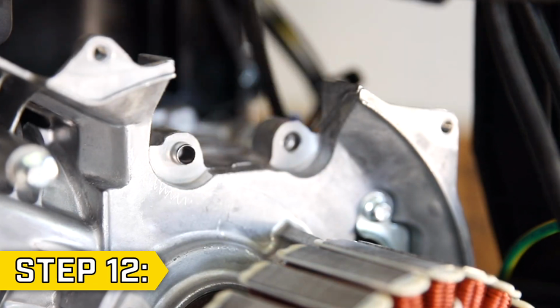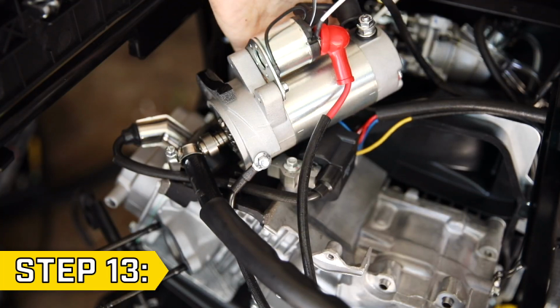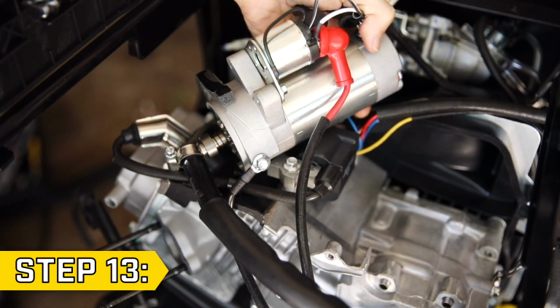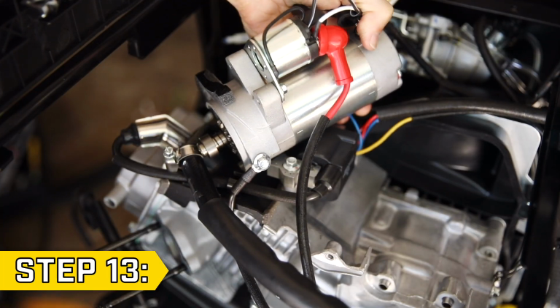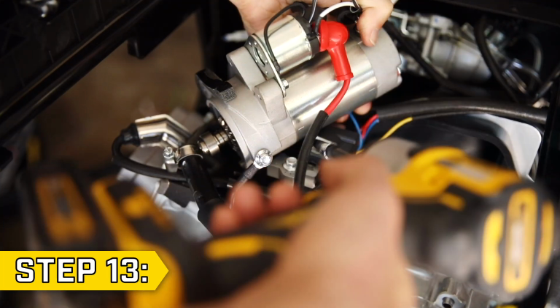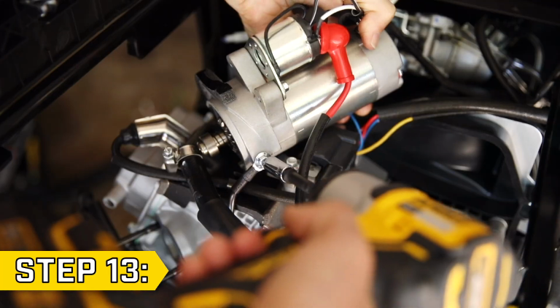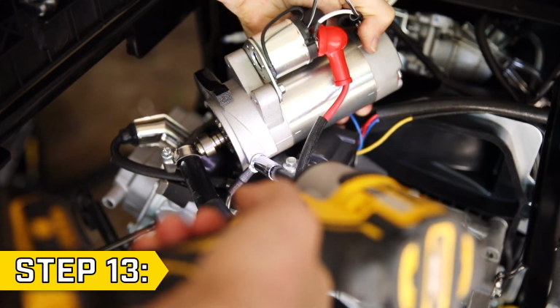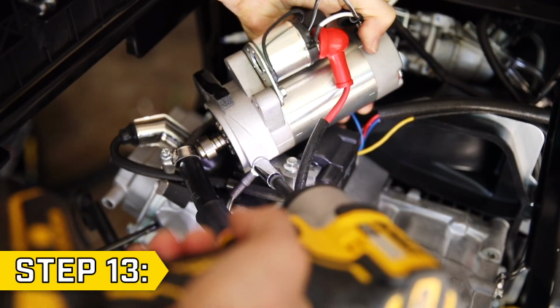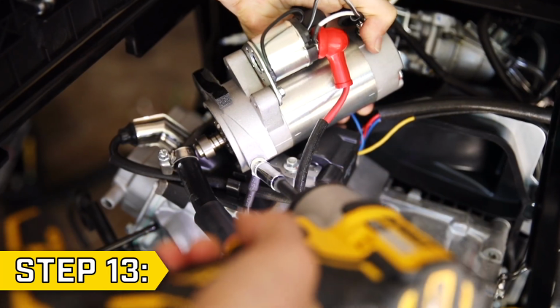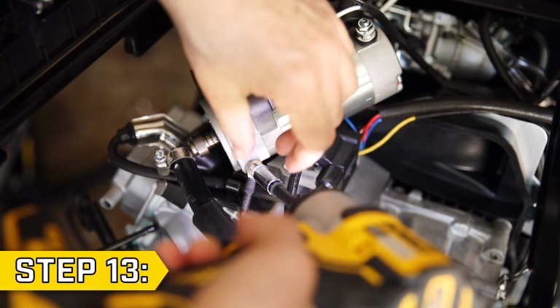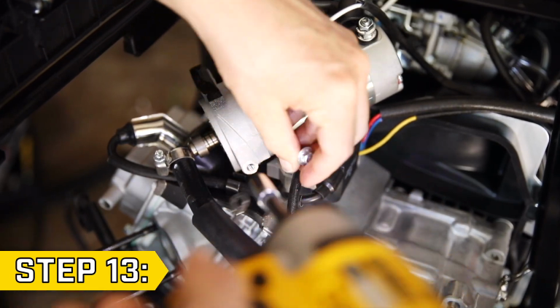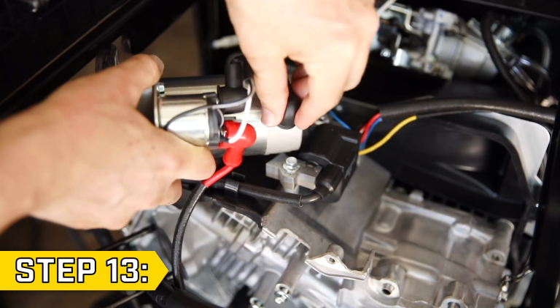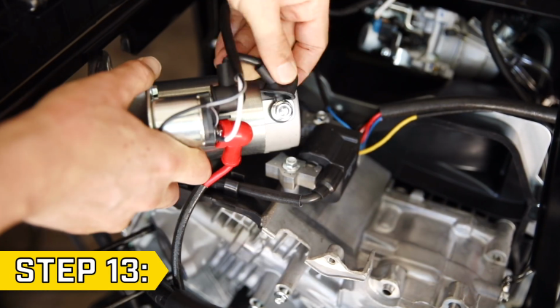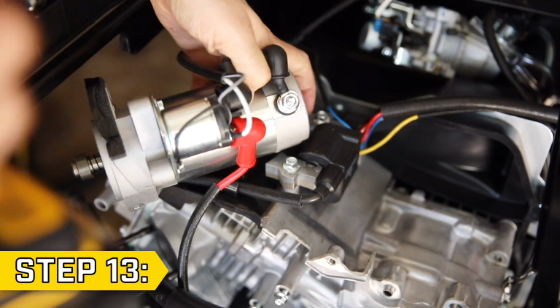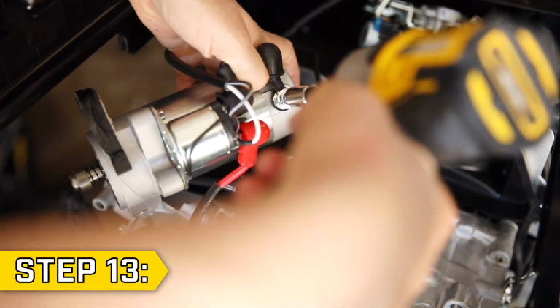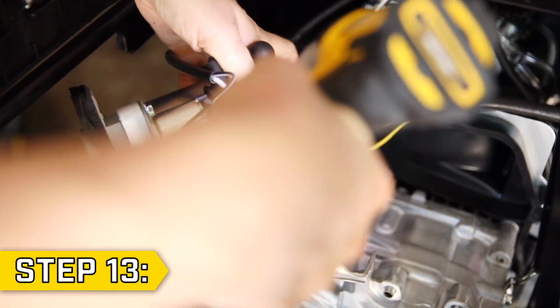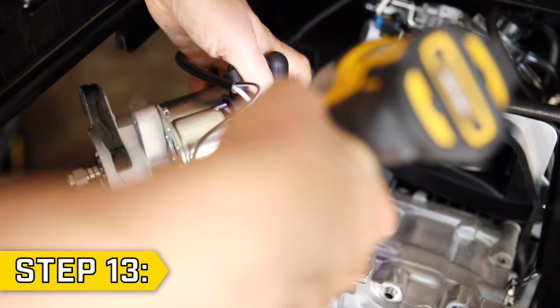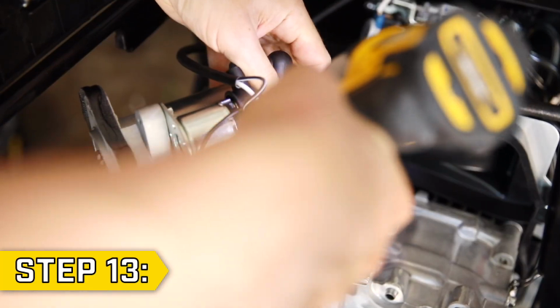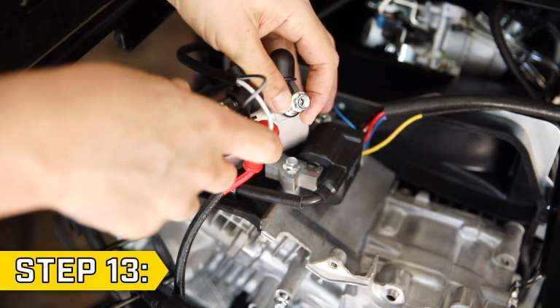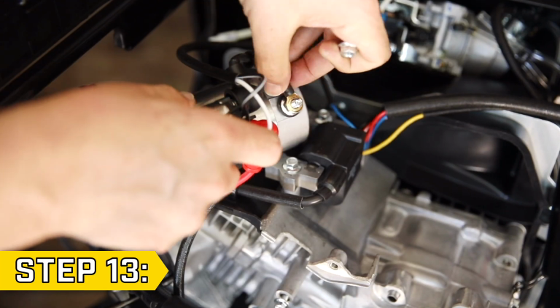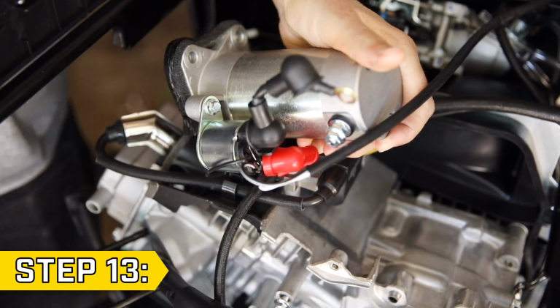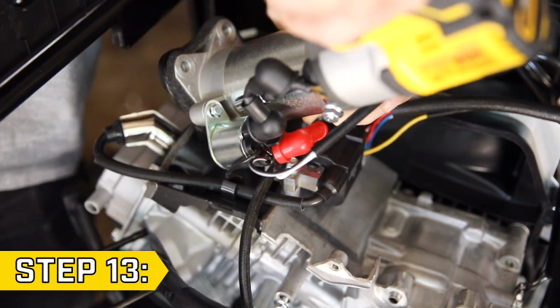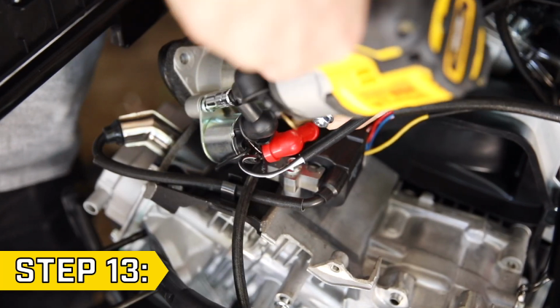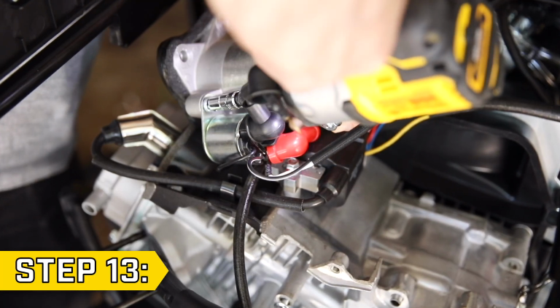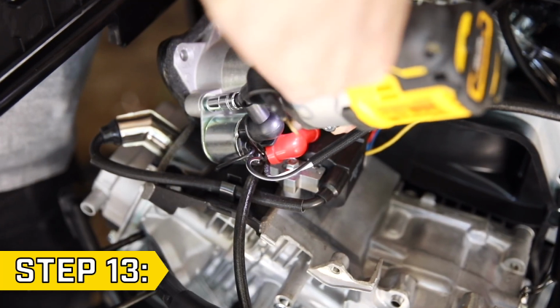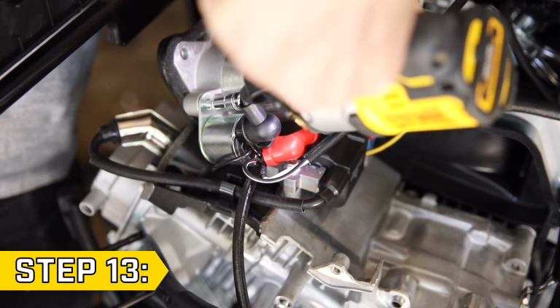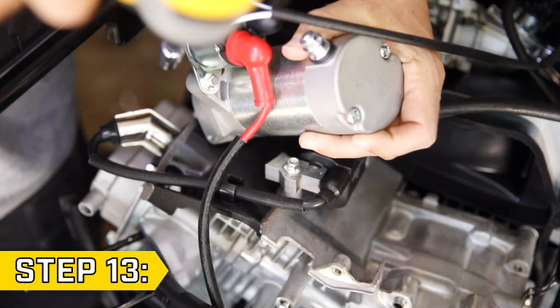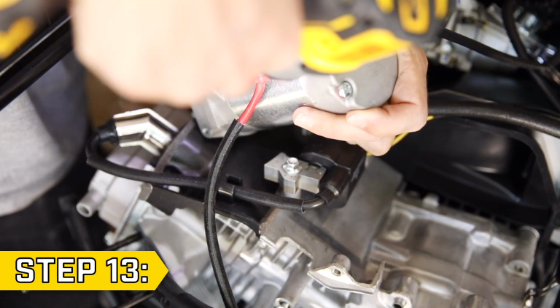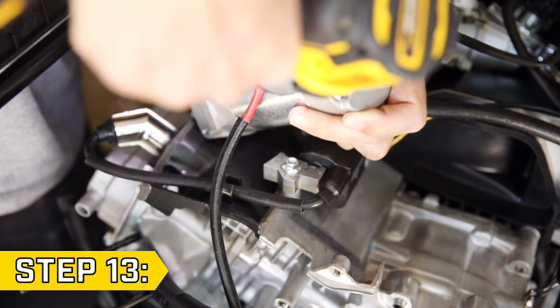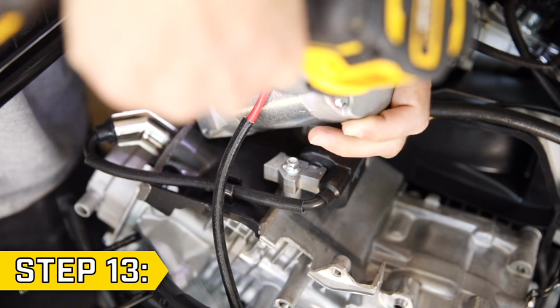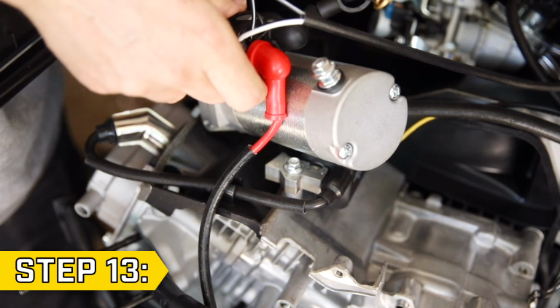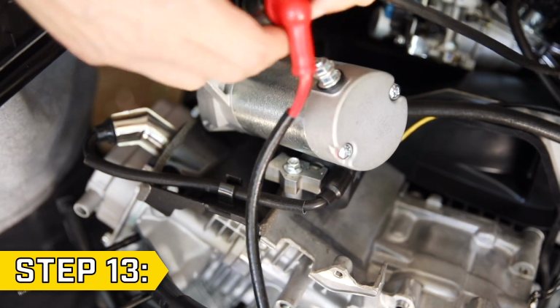Step 13. Remove the ground wire from the starter with an 8 millimeter socket. Then pull back the boot and remove the black battery lead with a 10 millimeter socket. Lastly, use a 7 millimeter socket to disconnect the starter relay and fully remove your old starter motor.